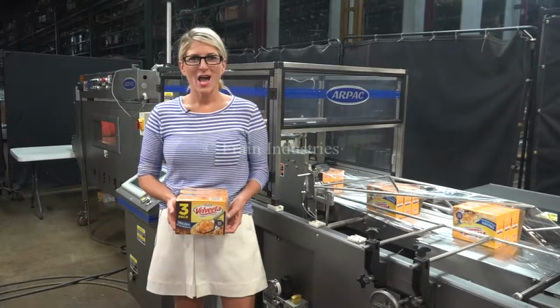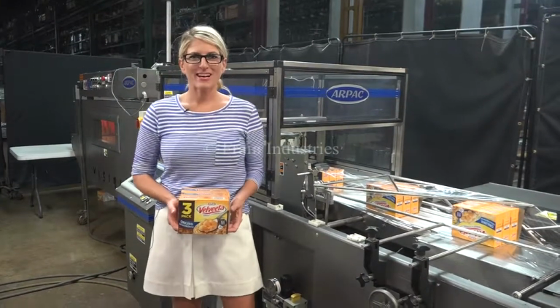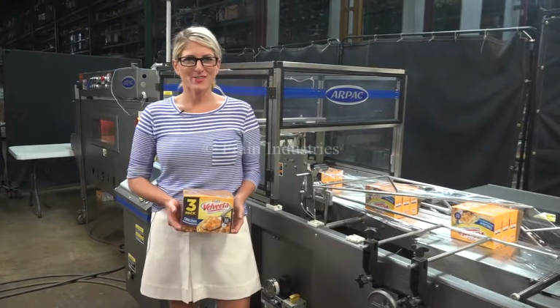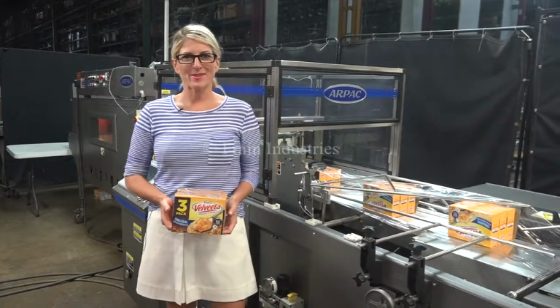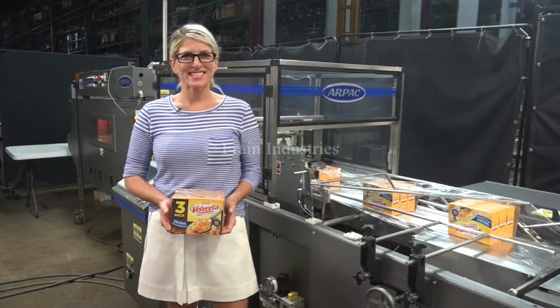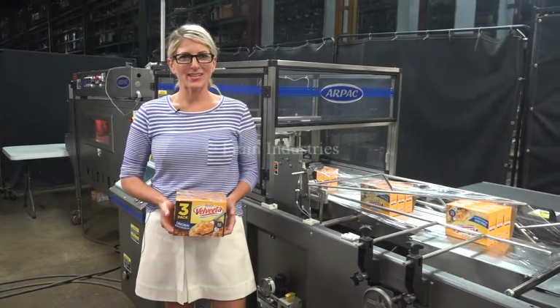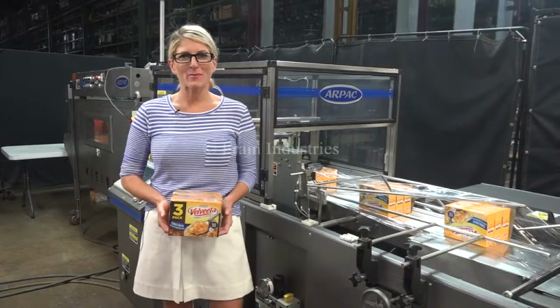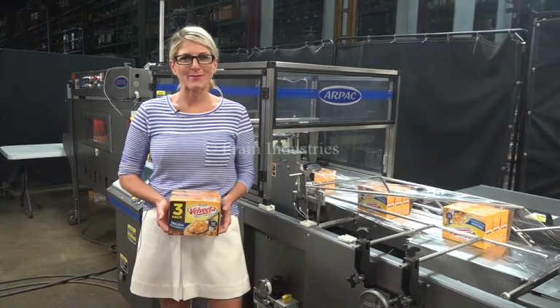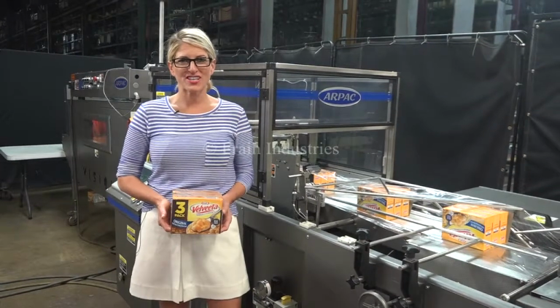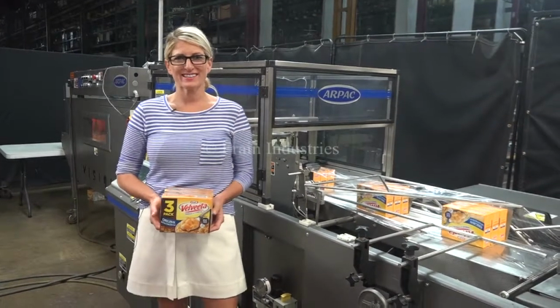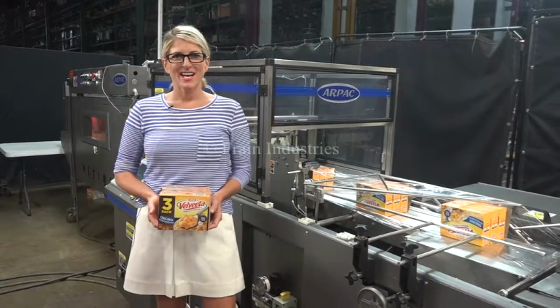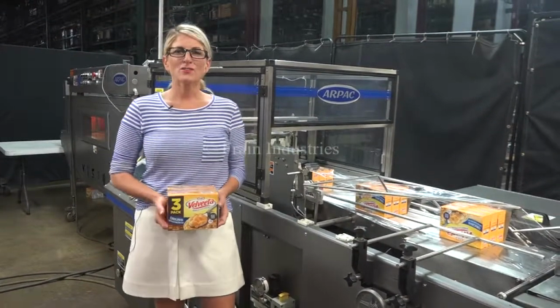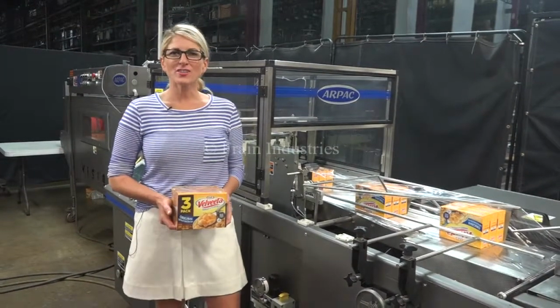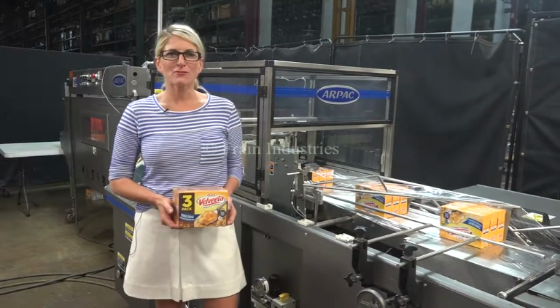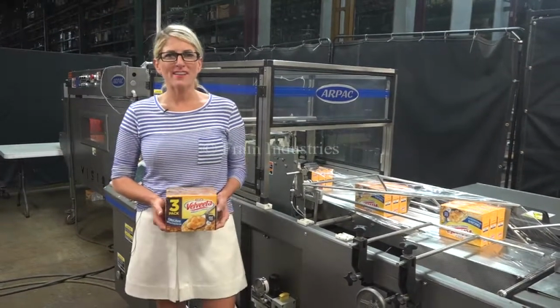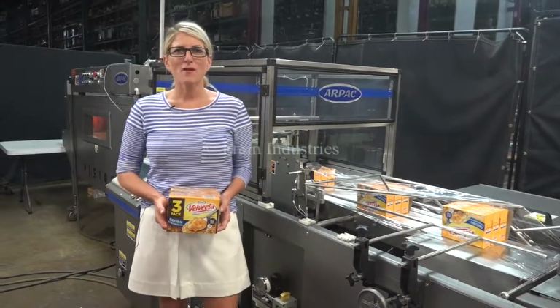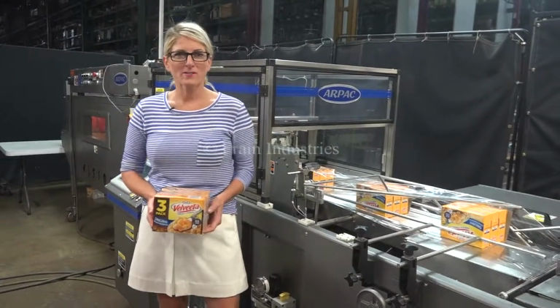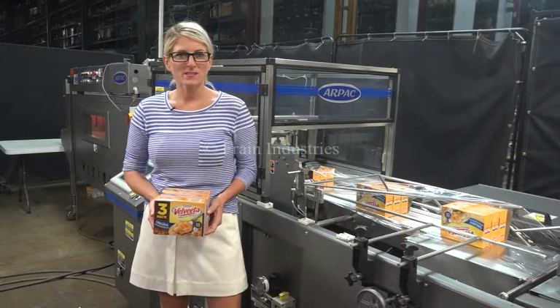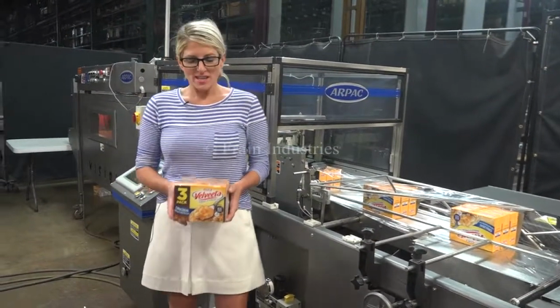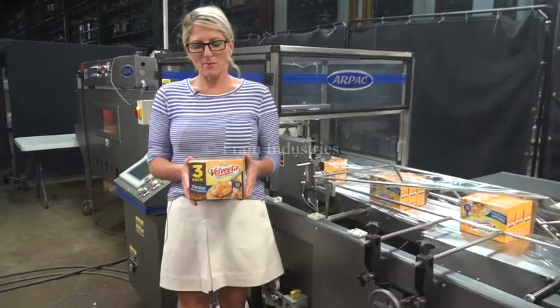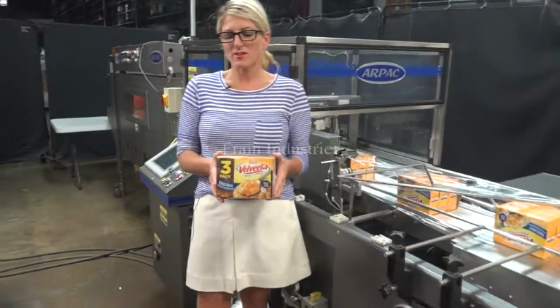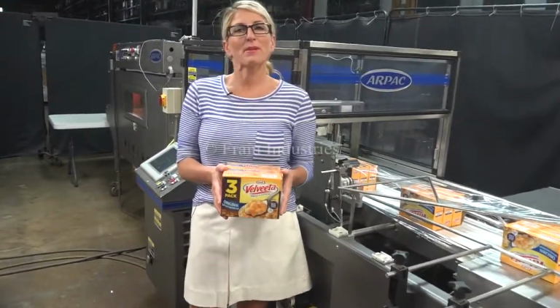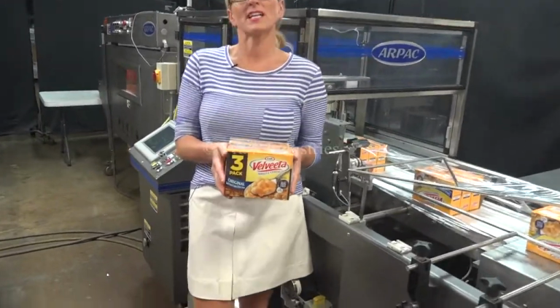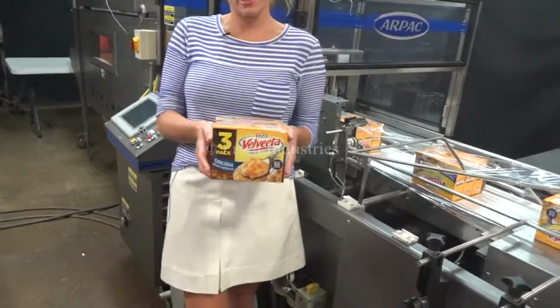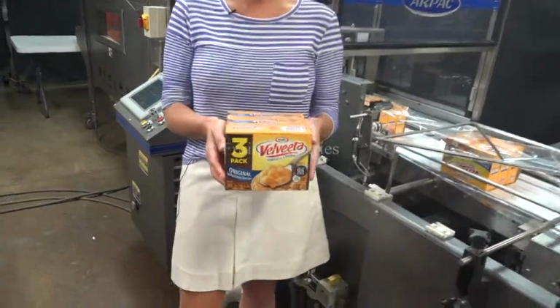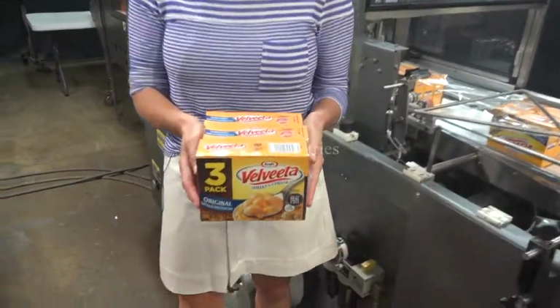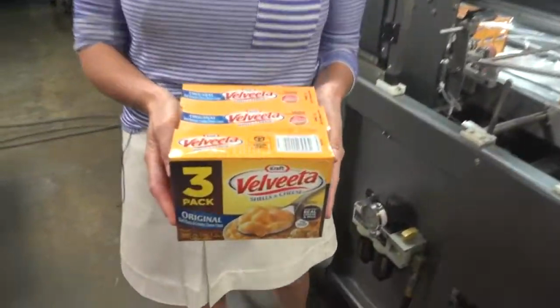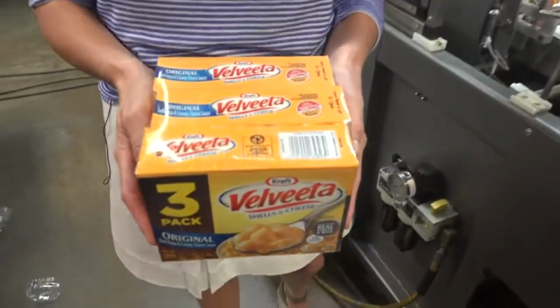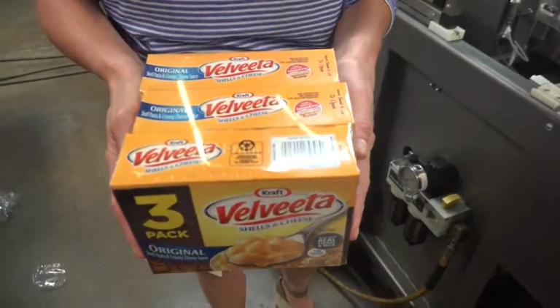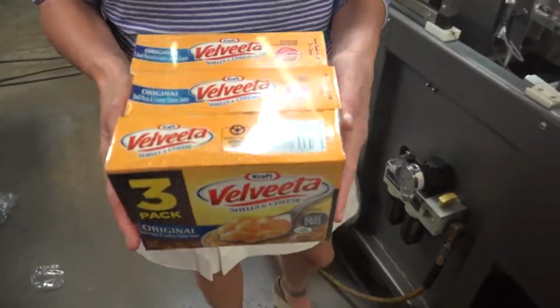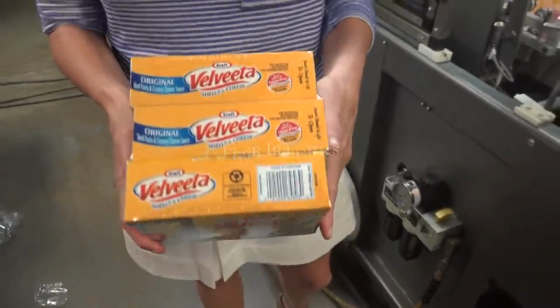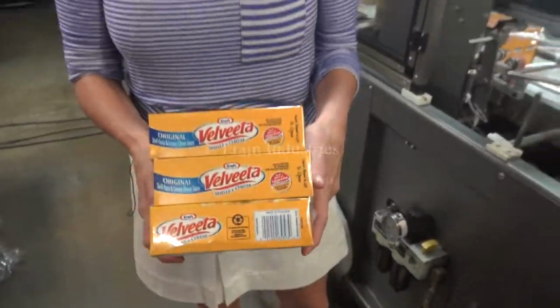We recommend you read the manual in its entirety before powering up the machine. The voltage is currently set to three phase, 40 volts. Today we'll be shrink wrapping three cartons of macaroni and cheese together at 35 packages per minute.